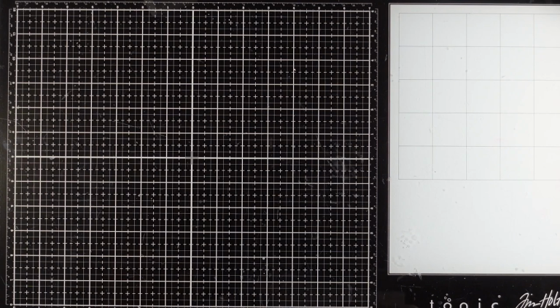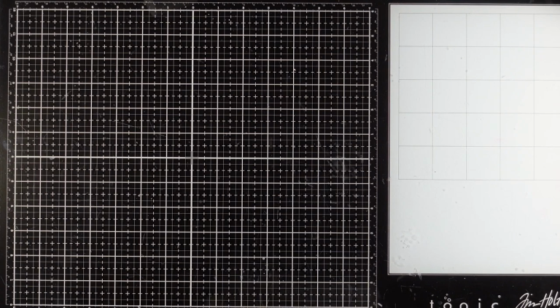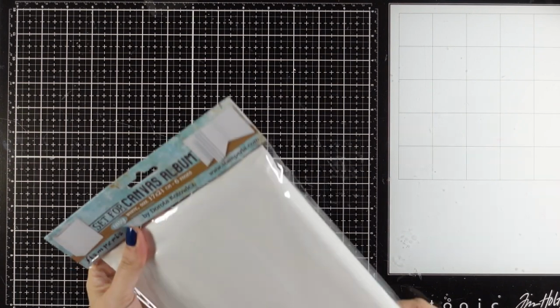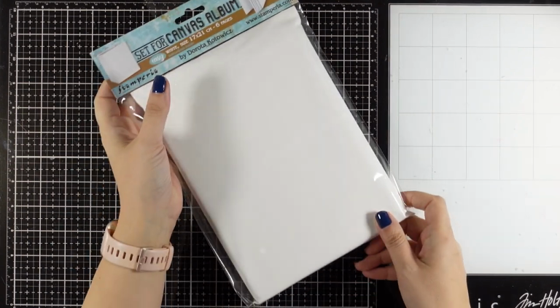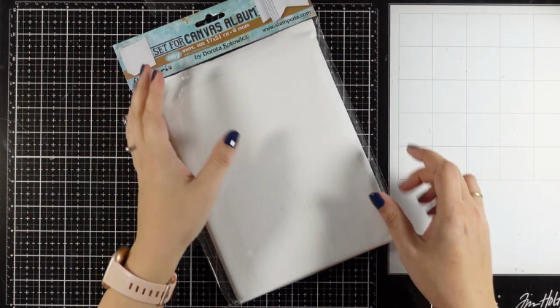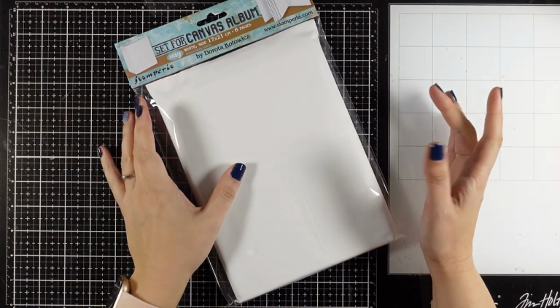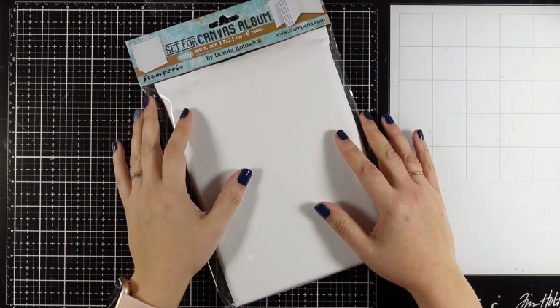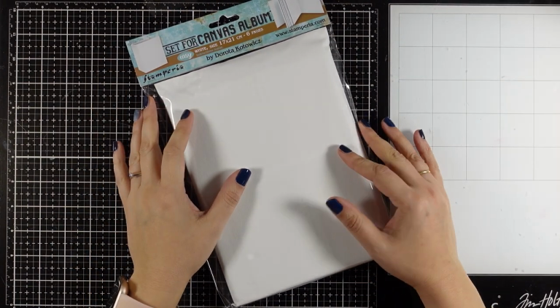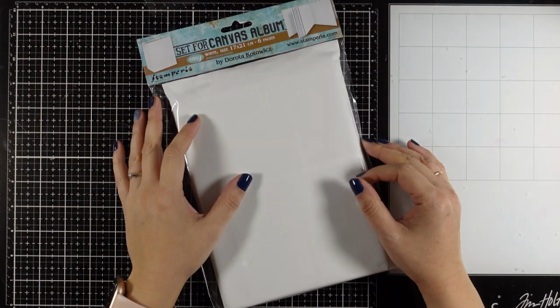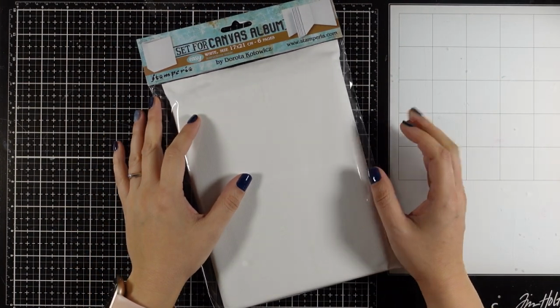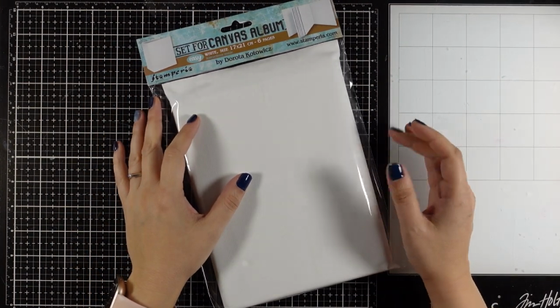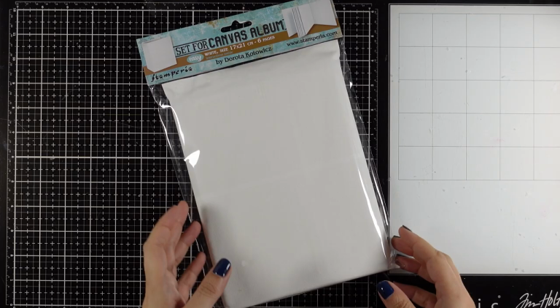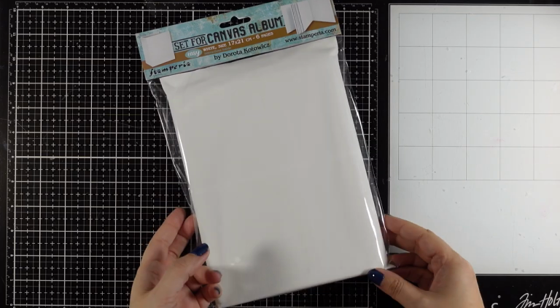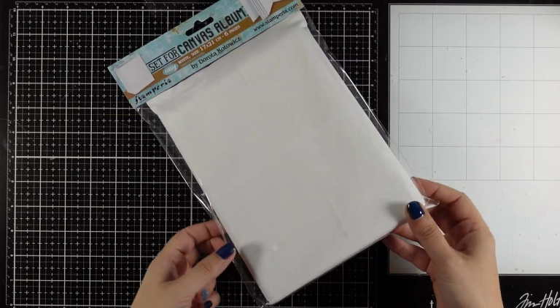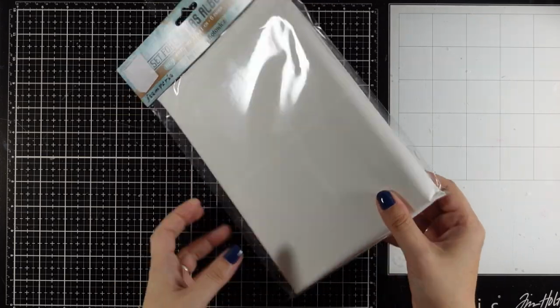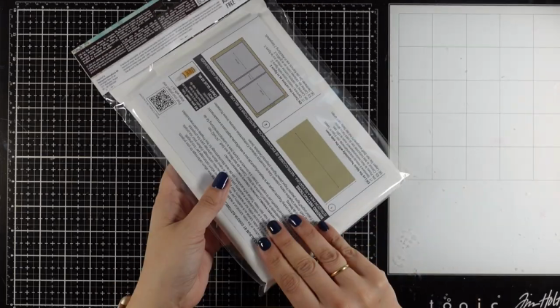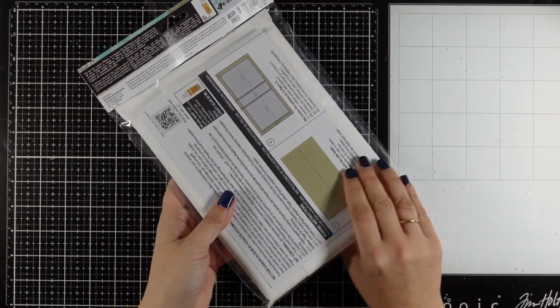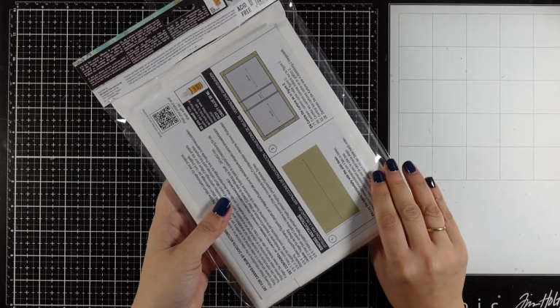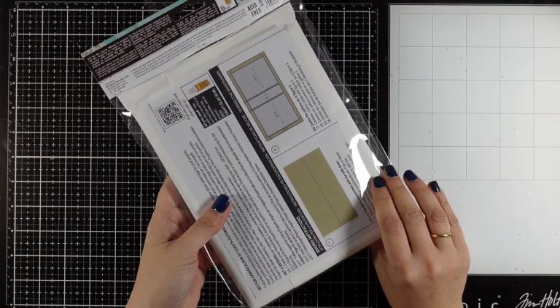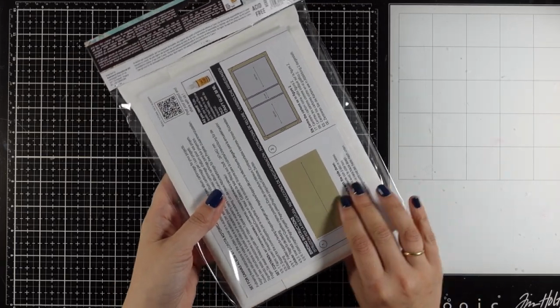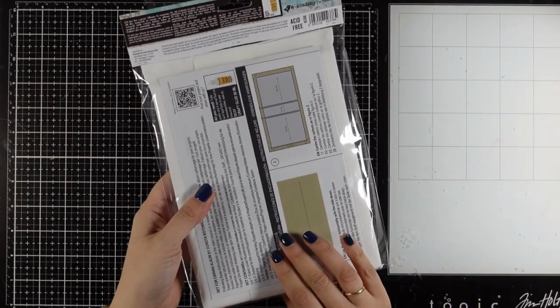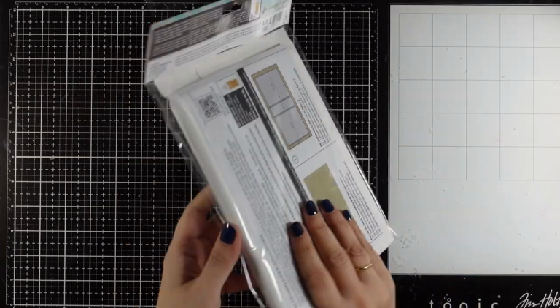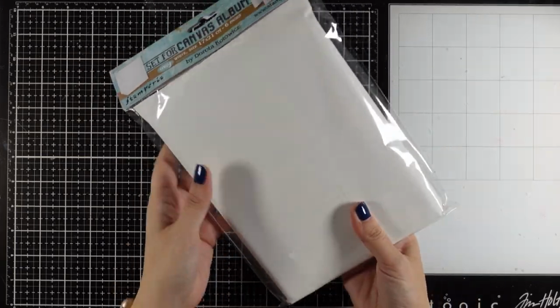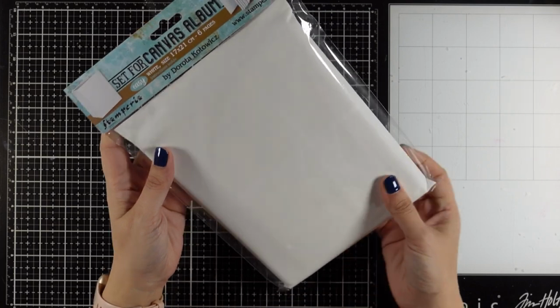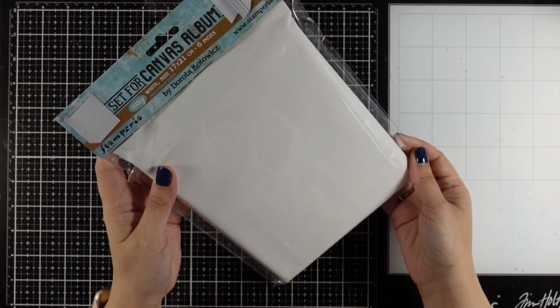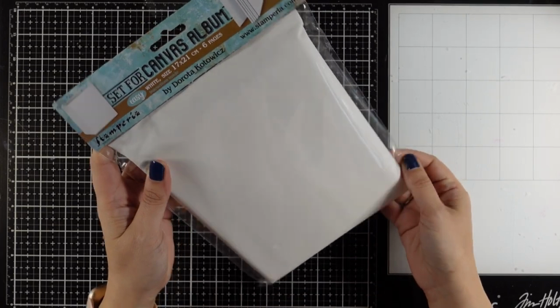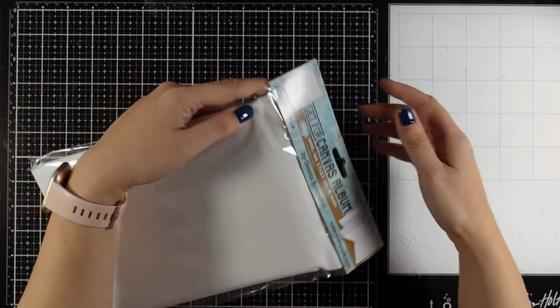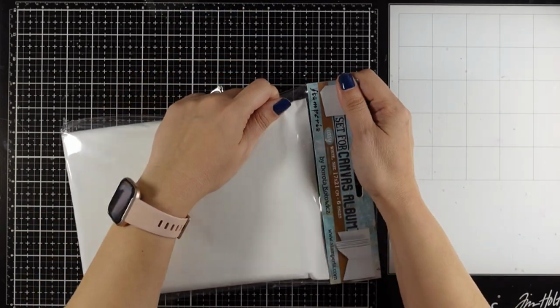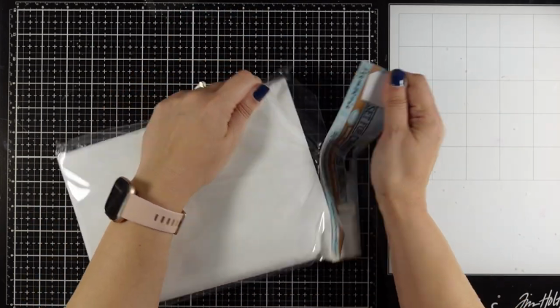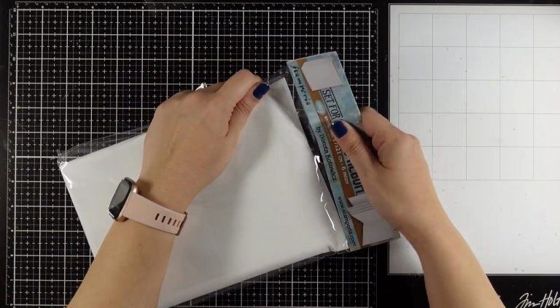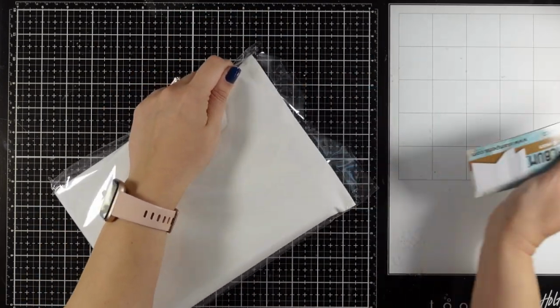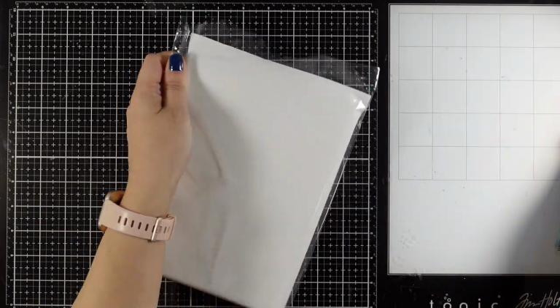Hi it's Vicky here and welcome back to another Mixed Media Tuesday. Today I will be creating a mixed media album cover, but you can definitely recreate the same project on top of a canvas or inside a shadow frame.